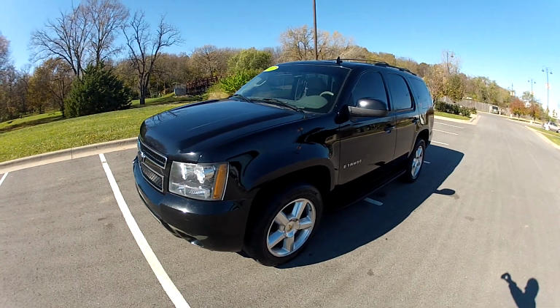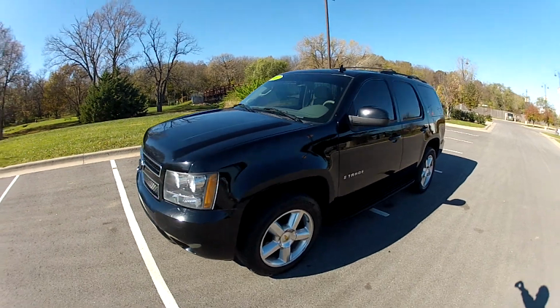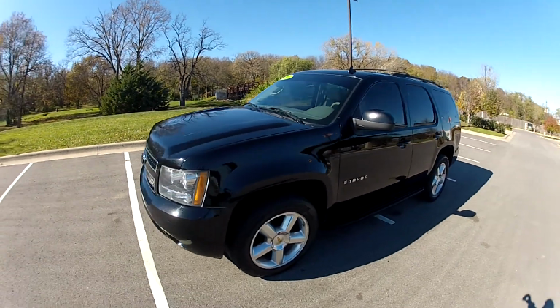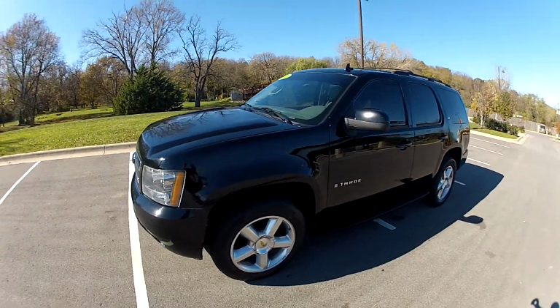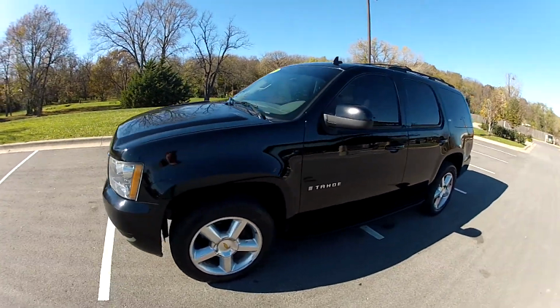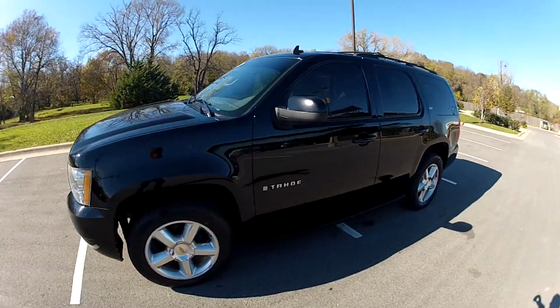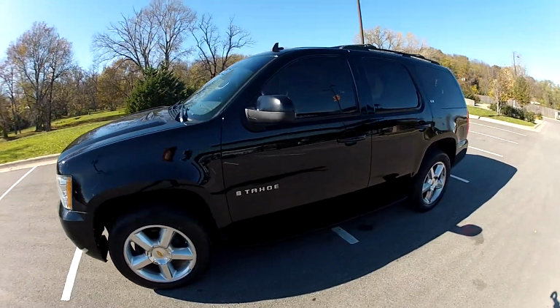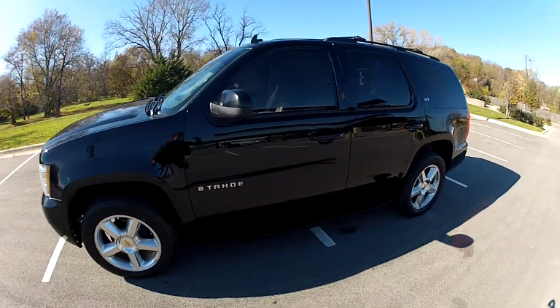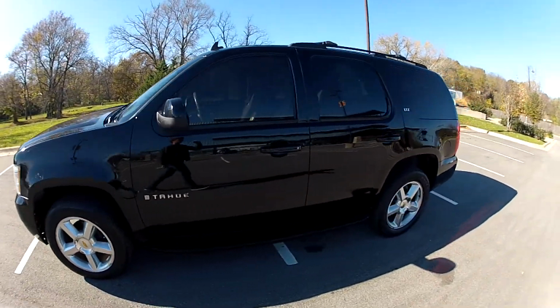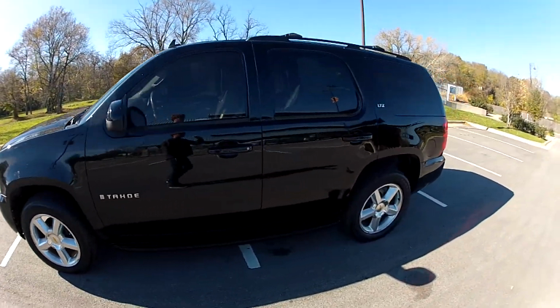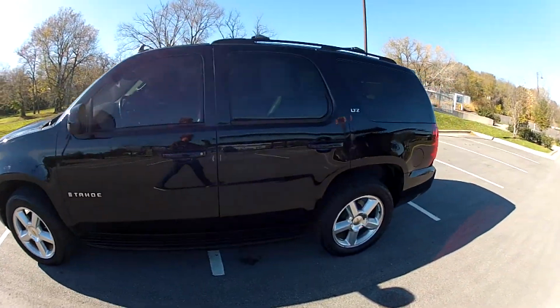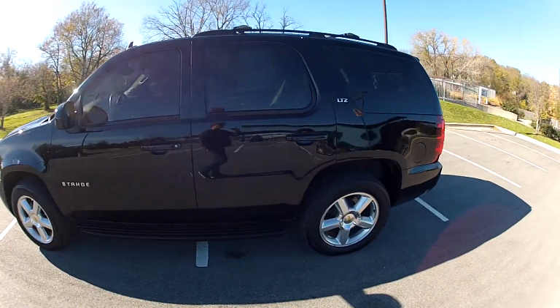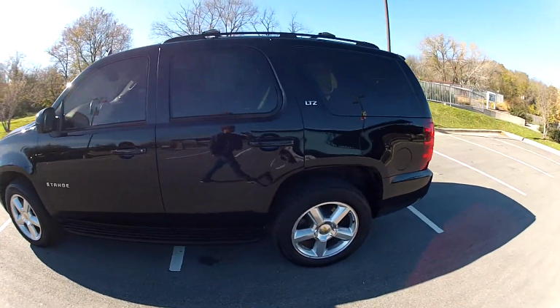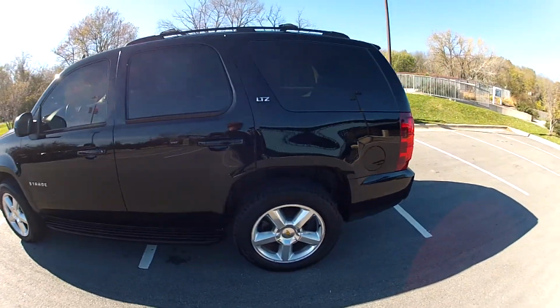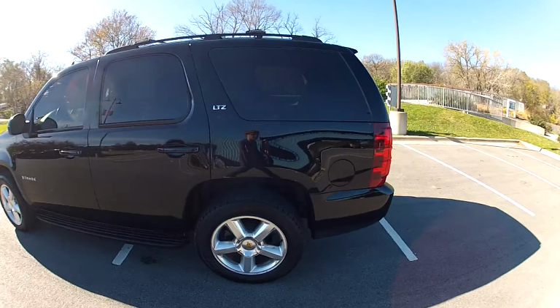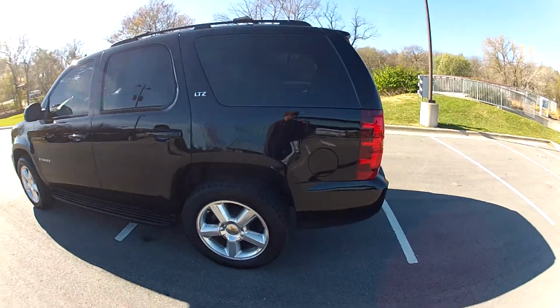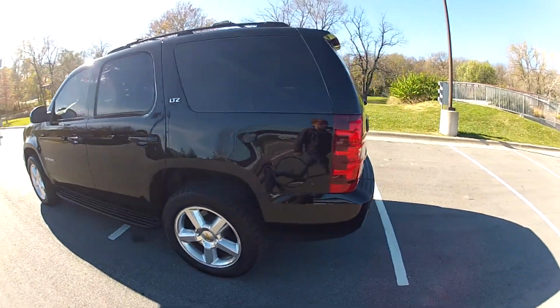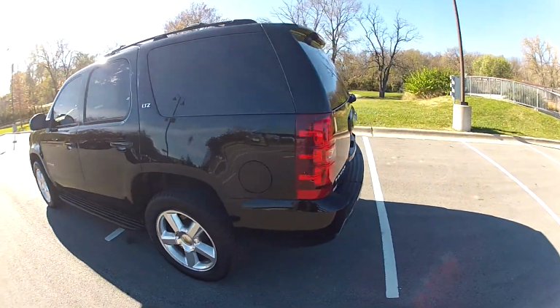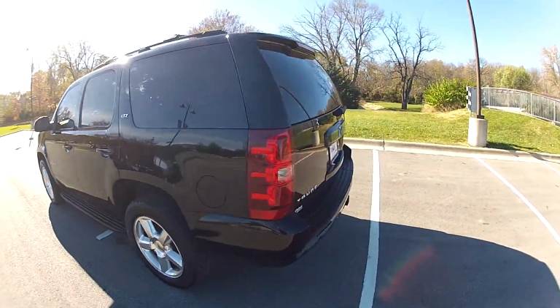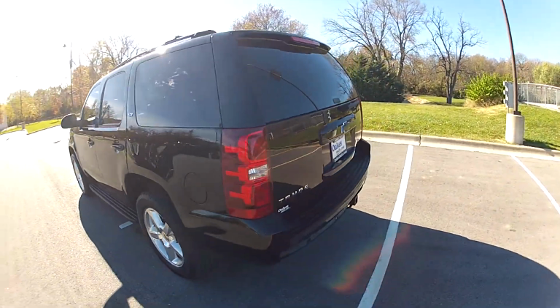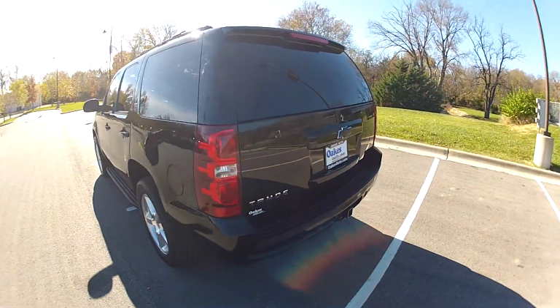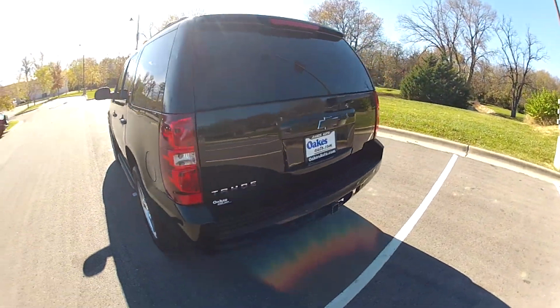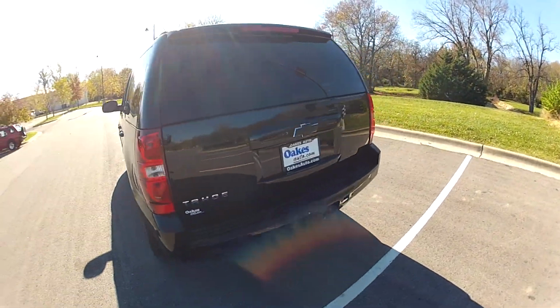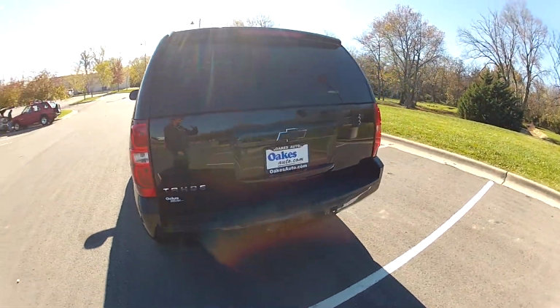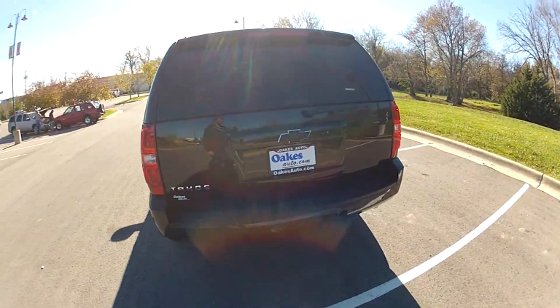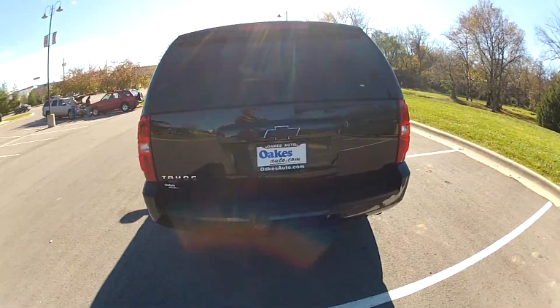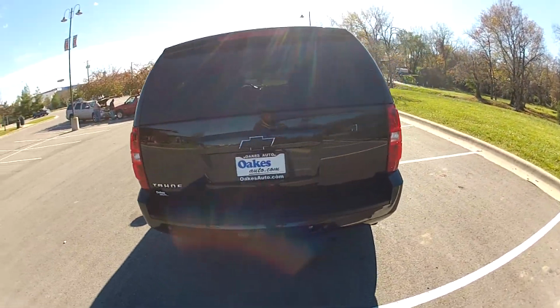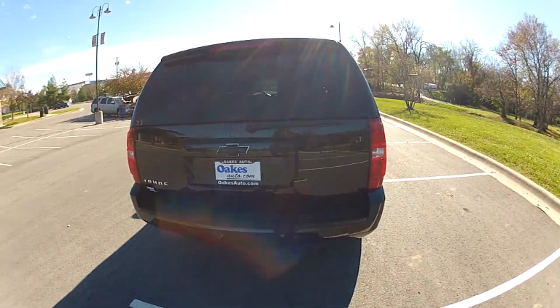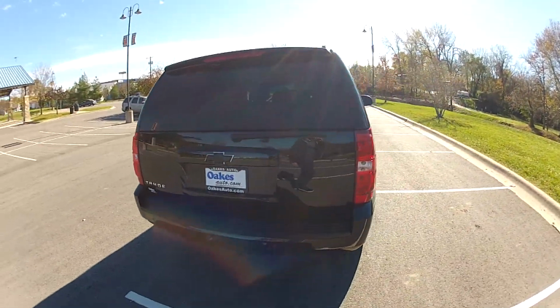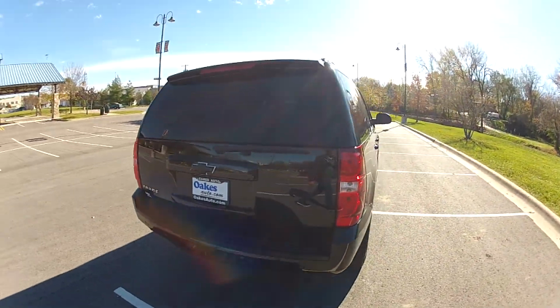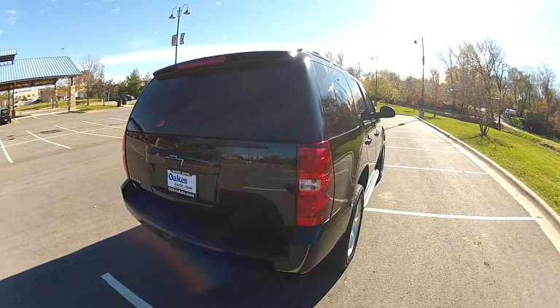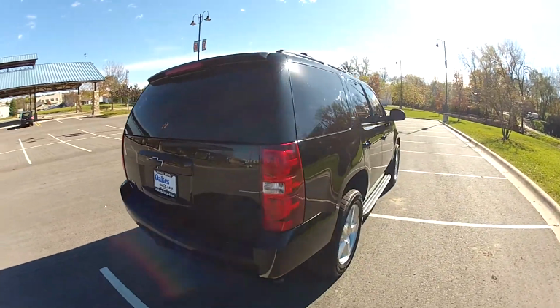This is our 2007 Chevy Tahoe with 150,000 miles on the odometer. It features four-wheel drive, a Vortec V8 engine, and an automatic transmission.